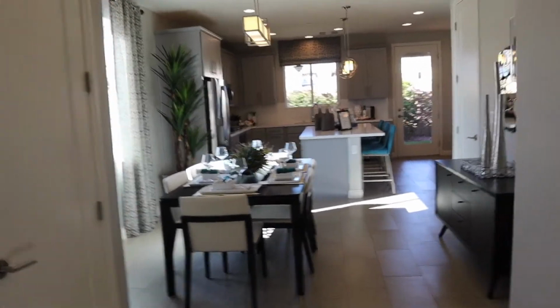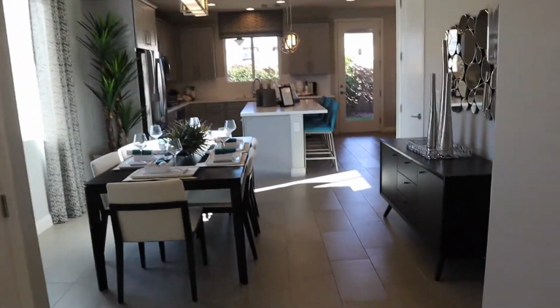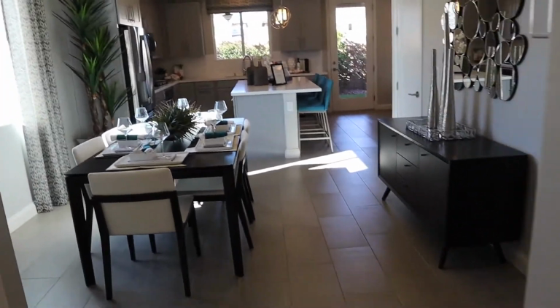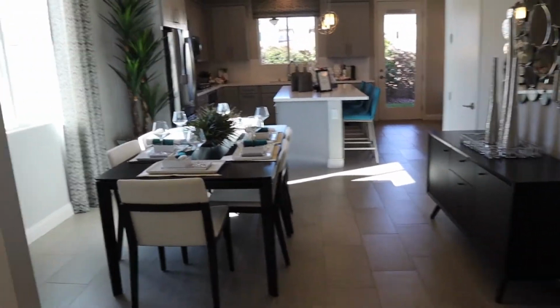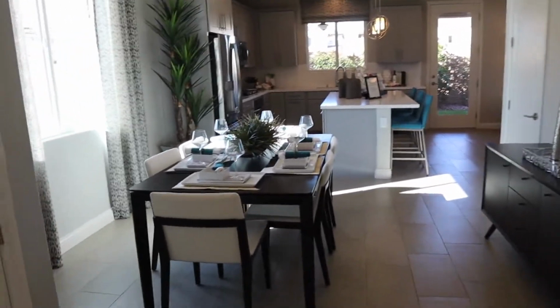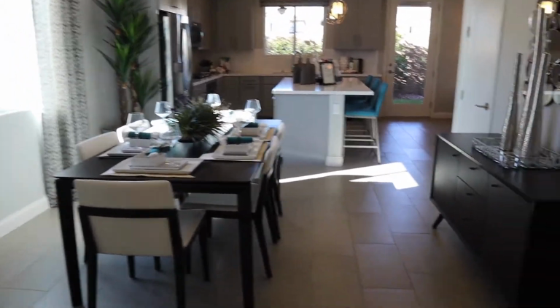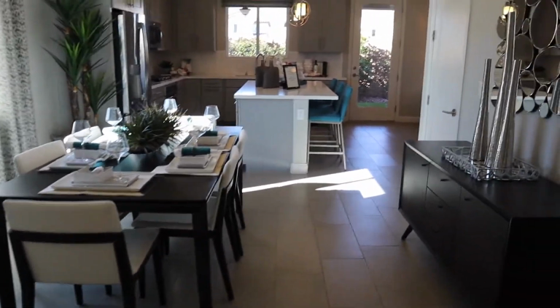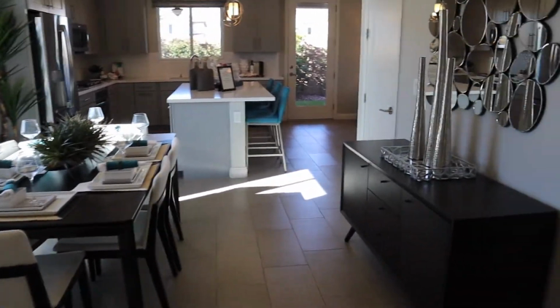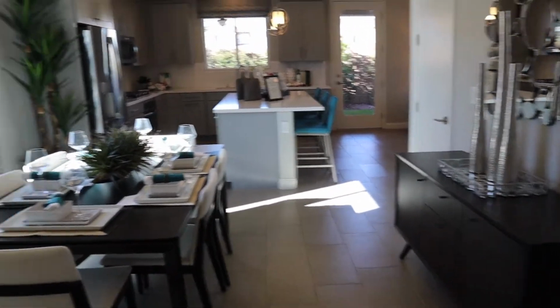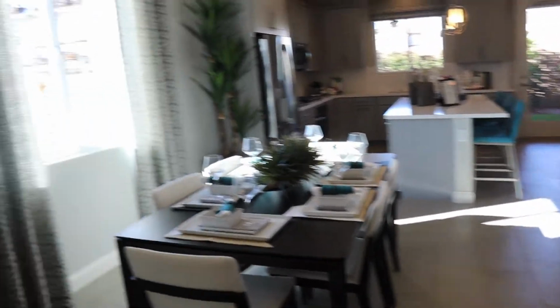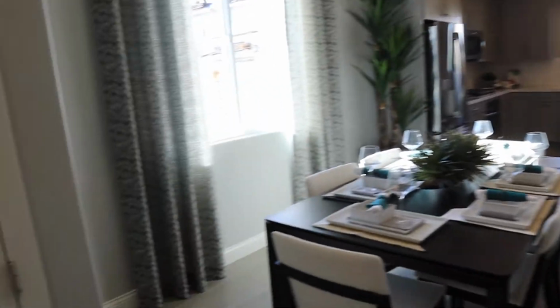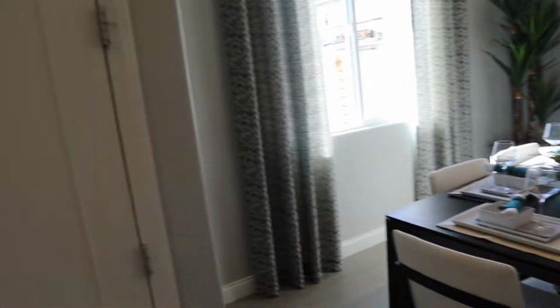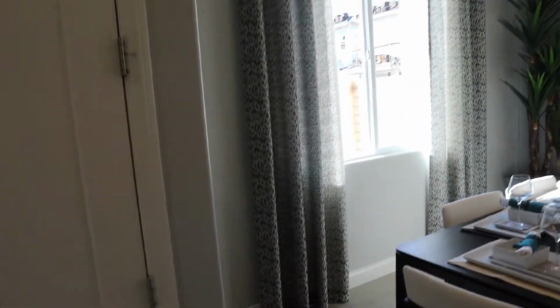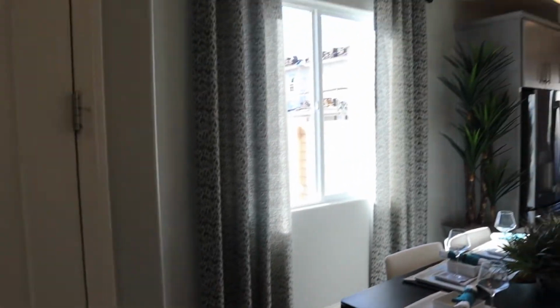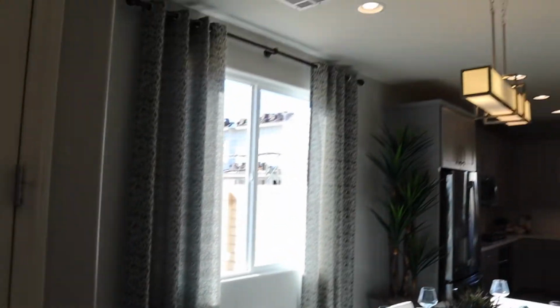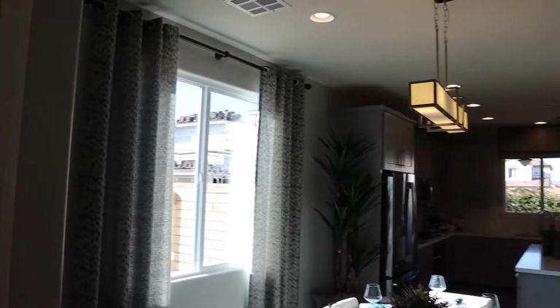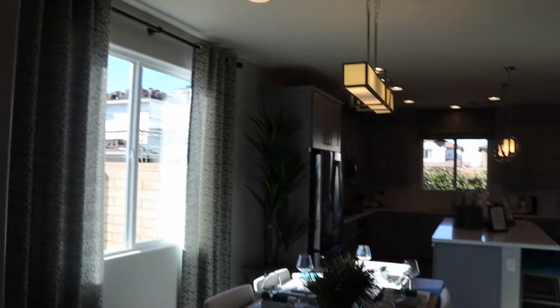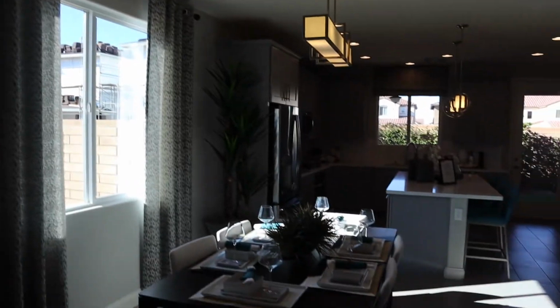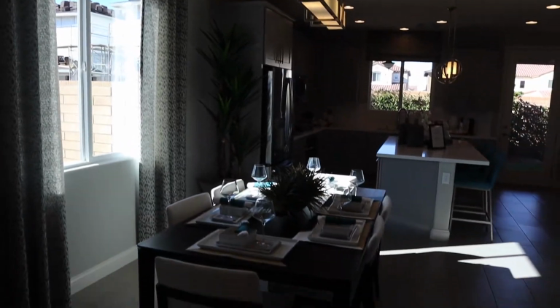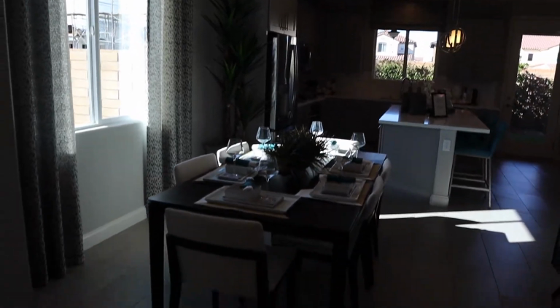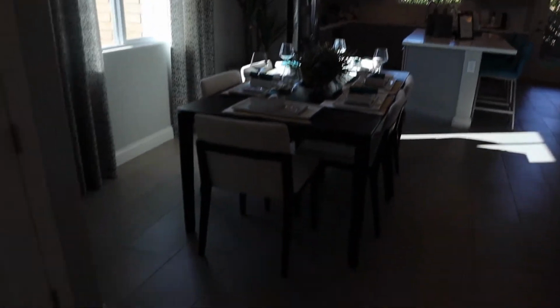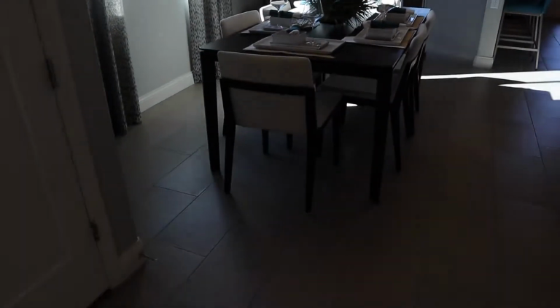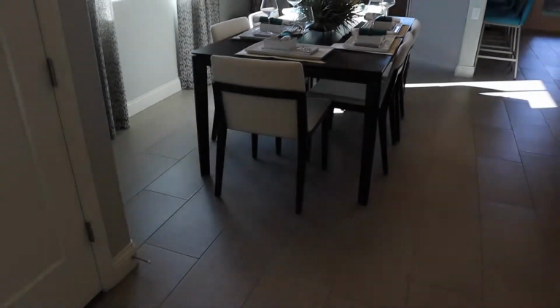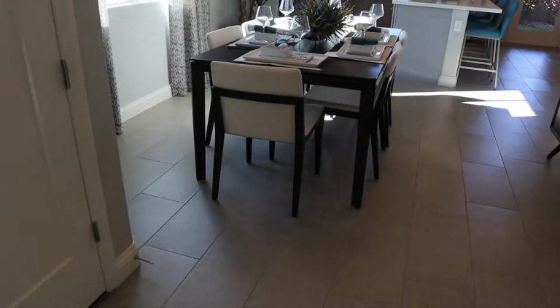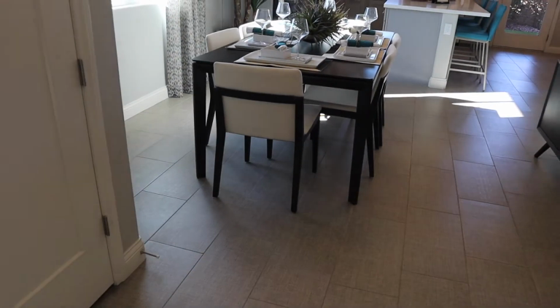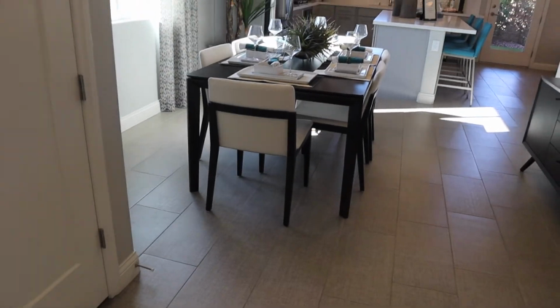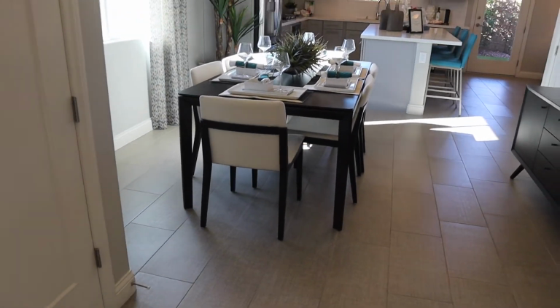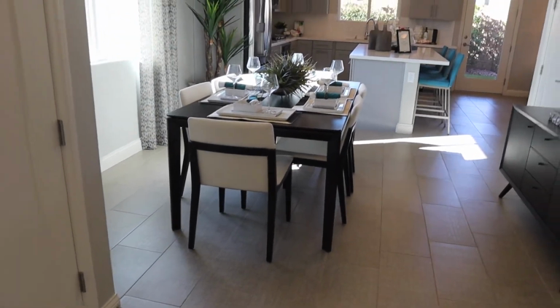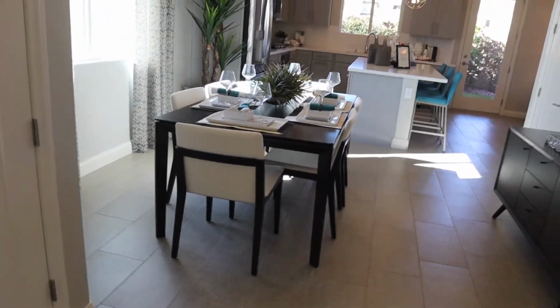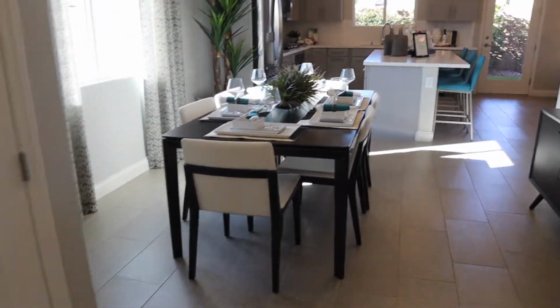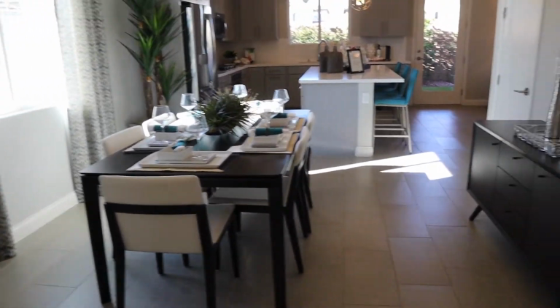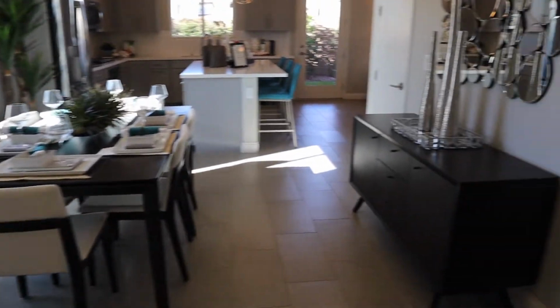This builder is all over the city. So if you like this floor plan, please let me know what part of town you're interested in being in, because I could show it to you anywhere.